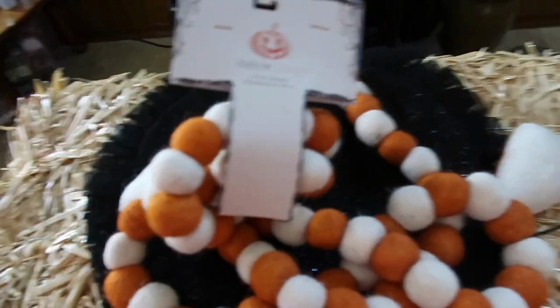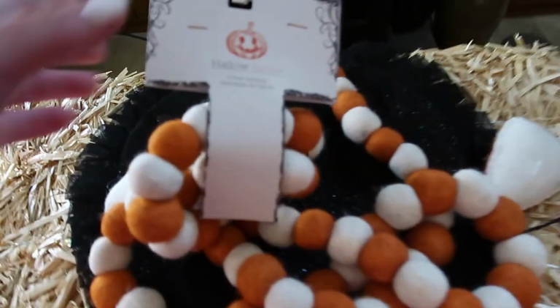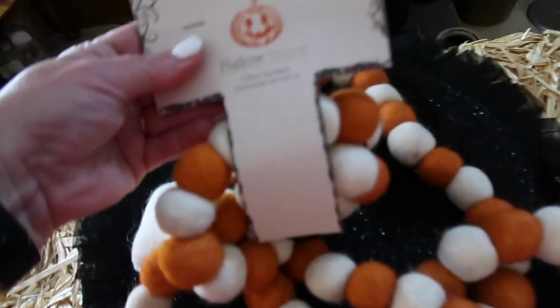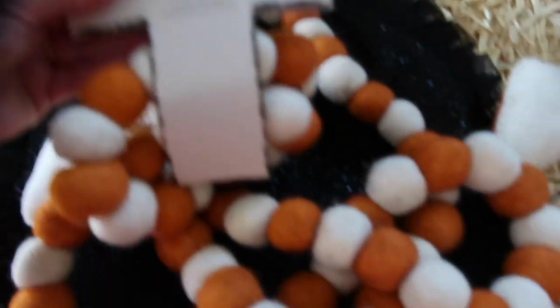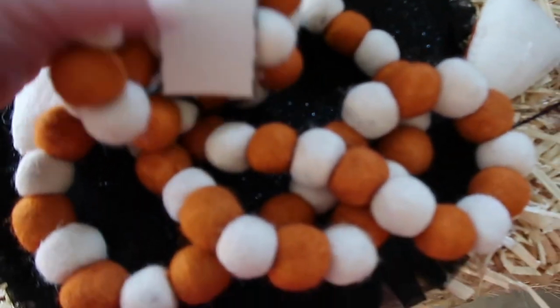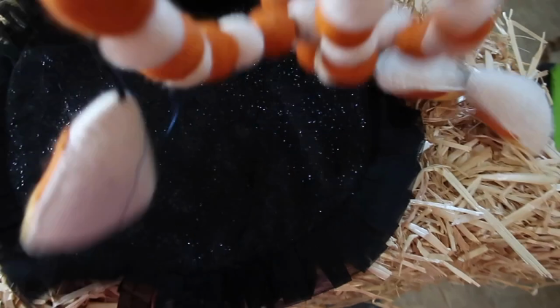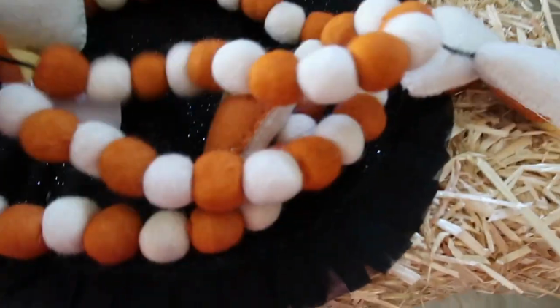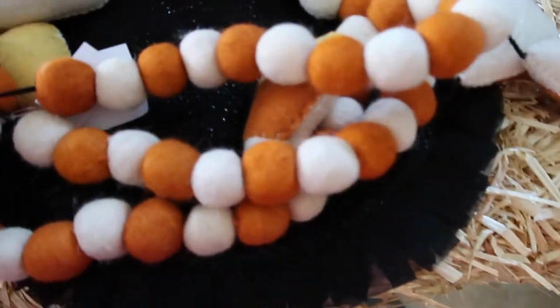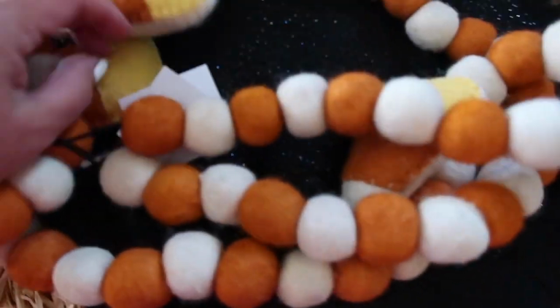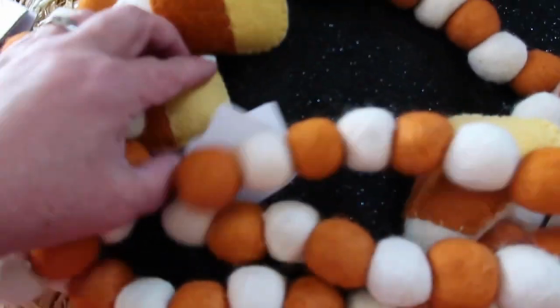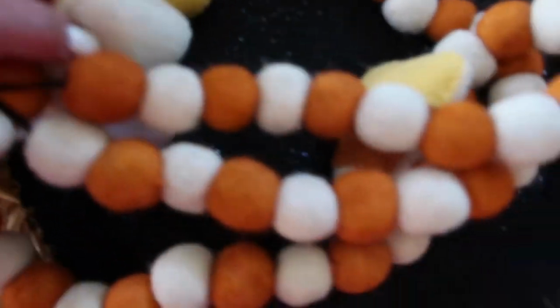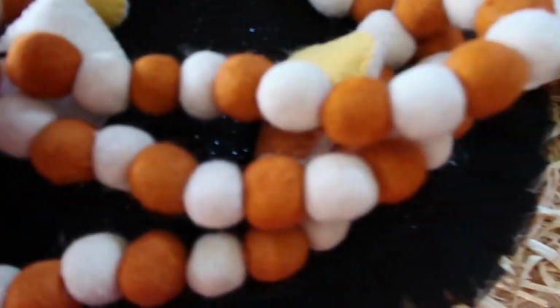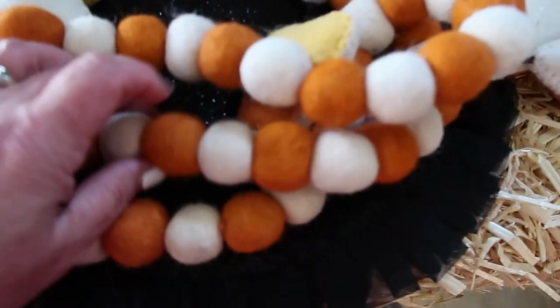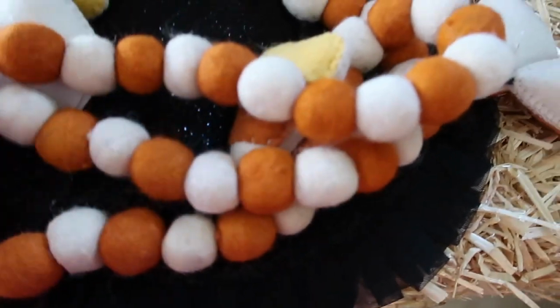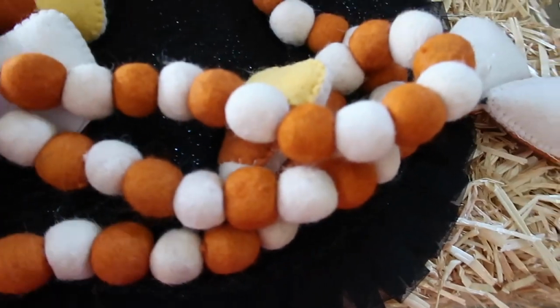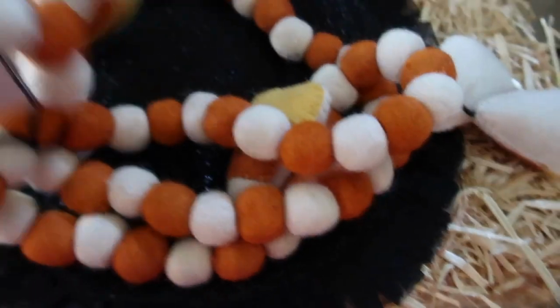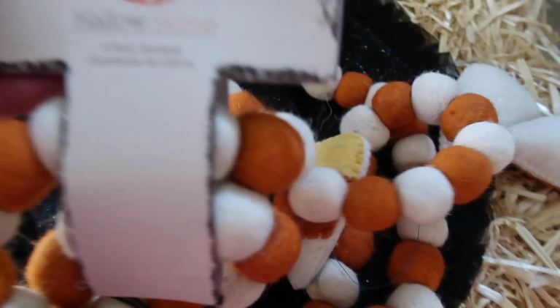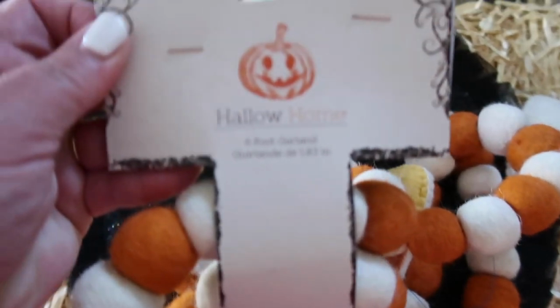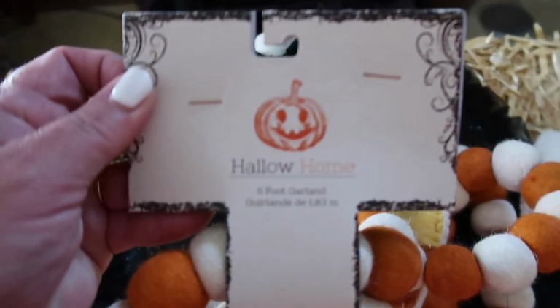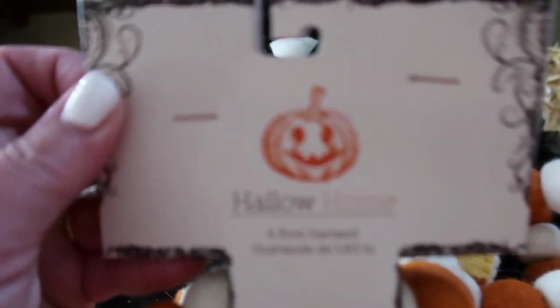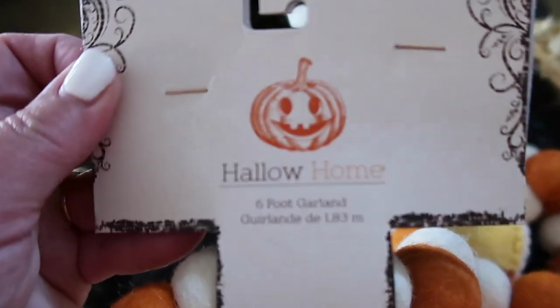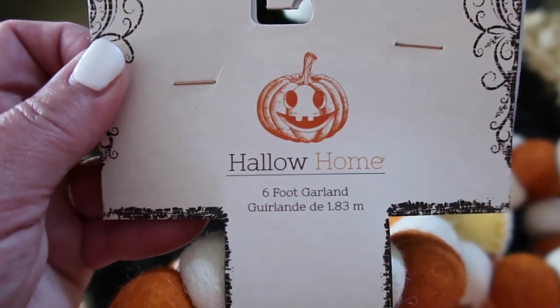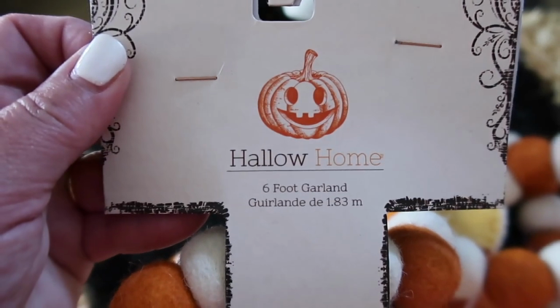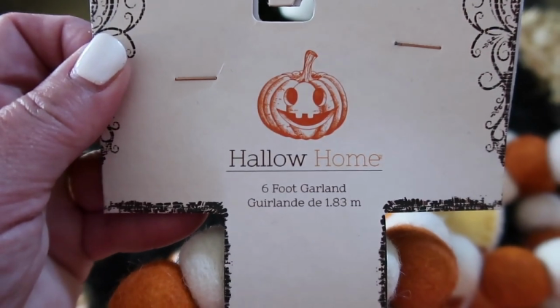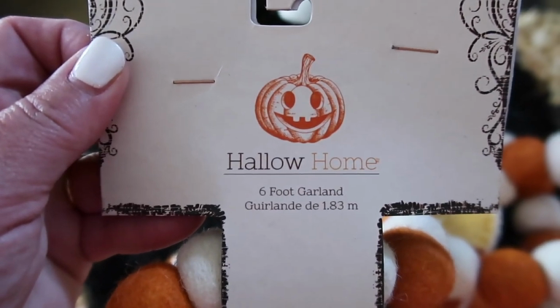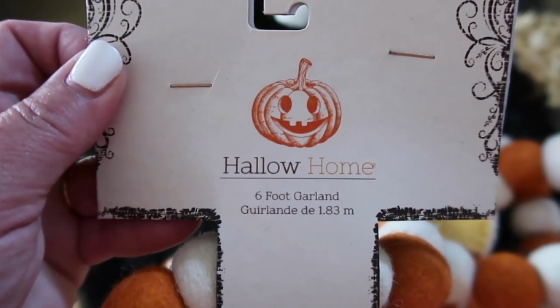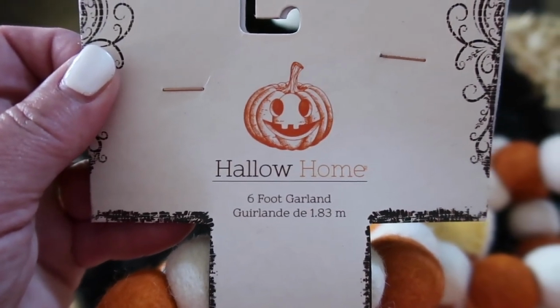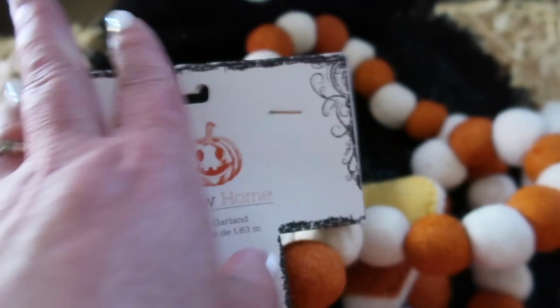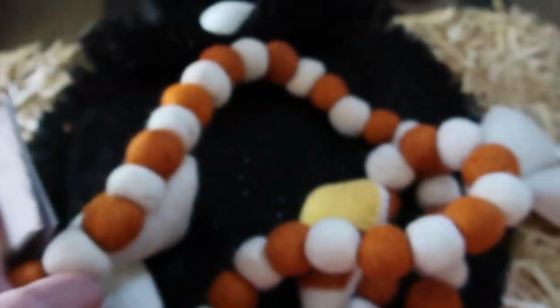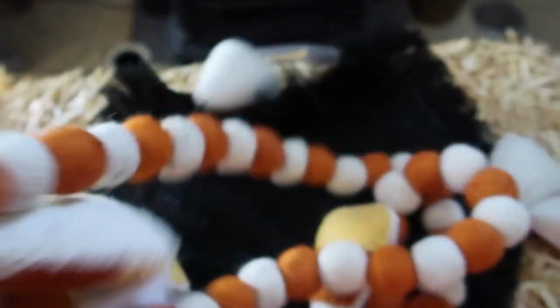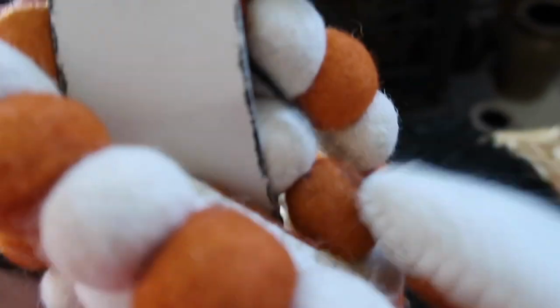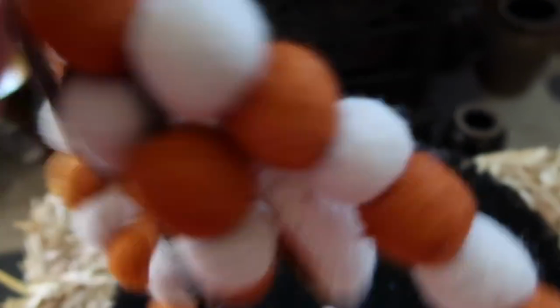I also got this cute garland with candy corns on it and these little ball thingies. This was from HomeGoods. The brand is Hollow Home.